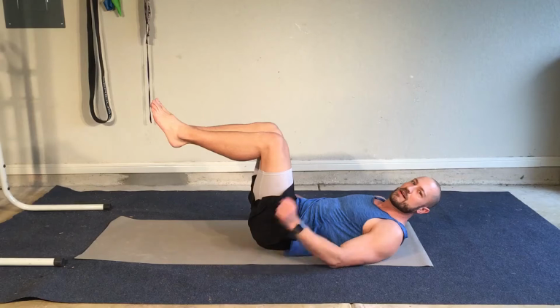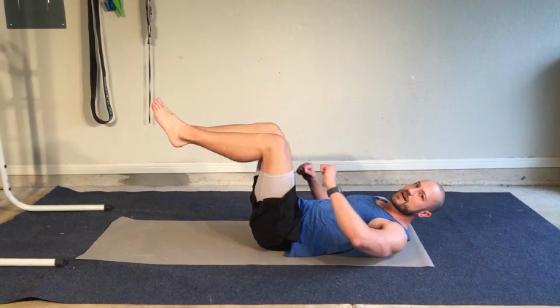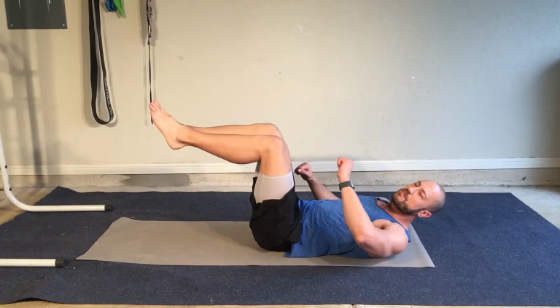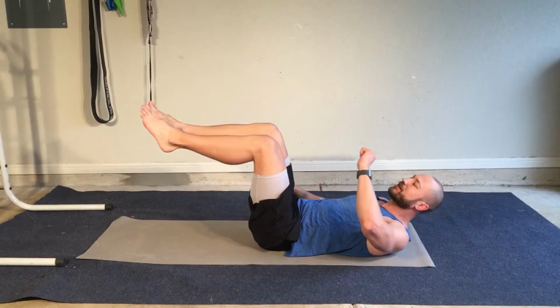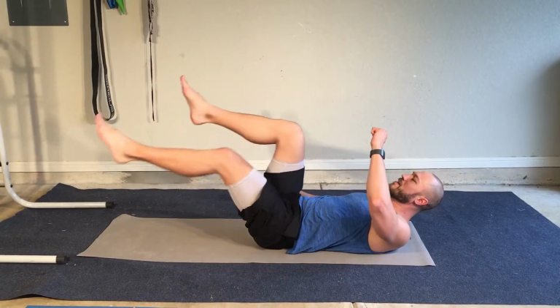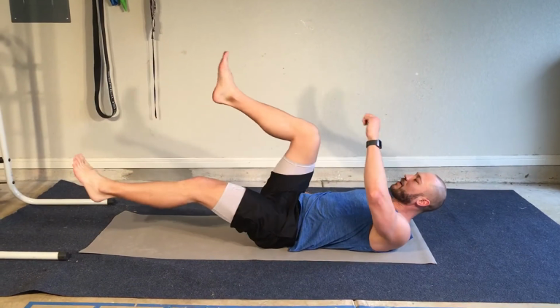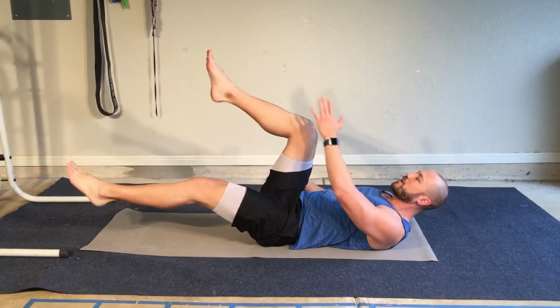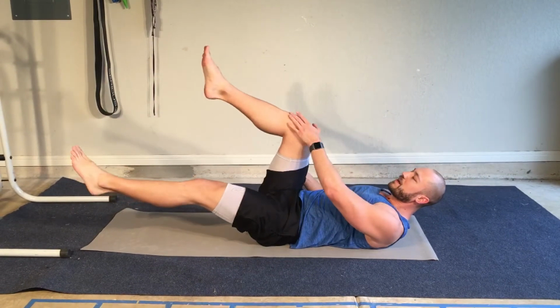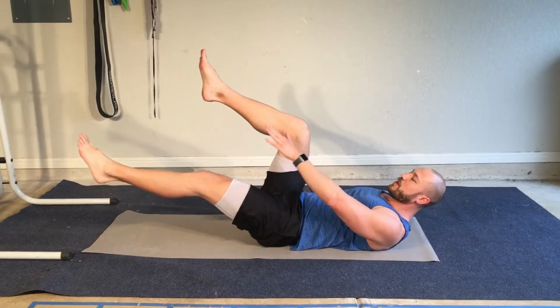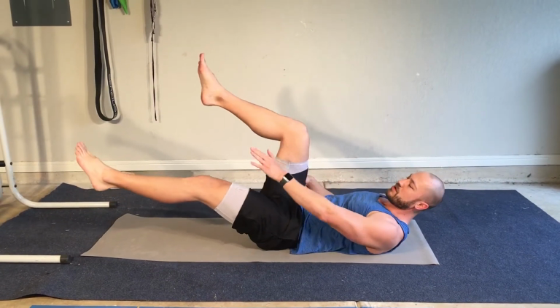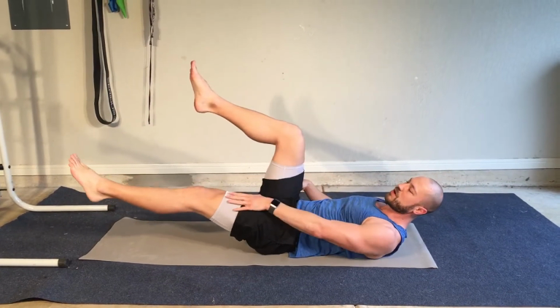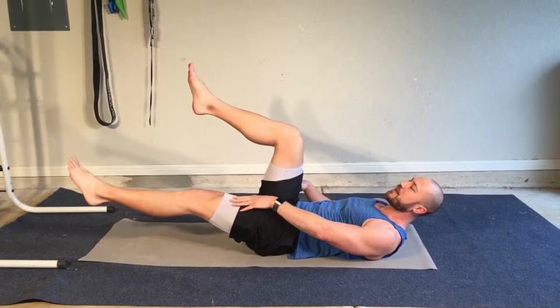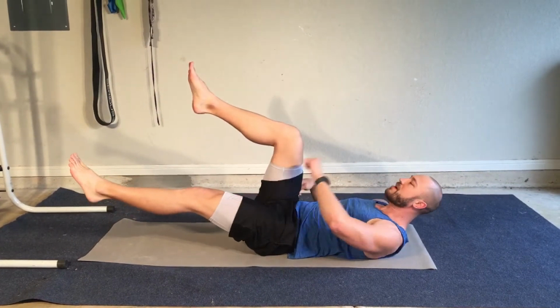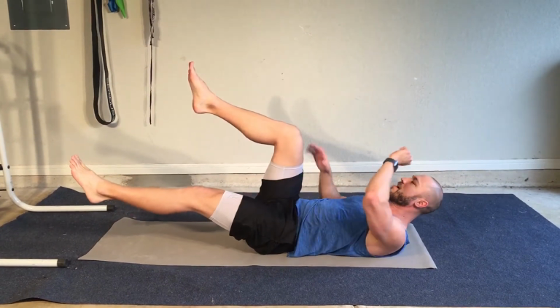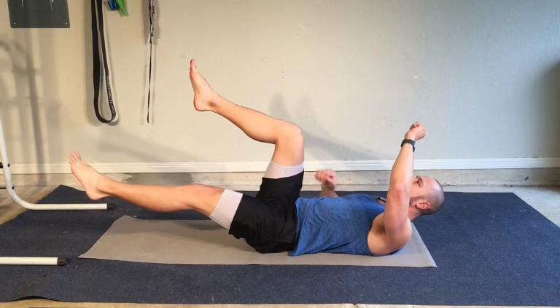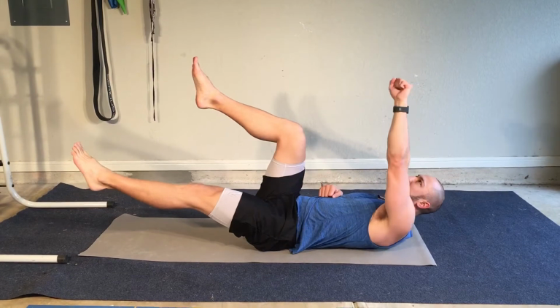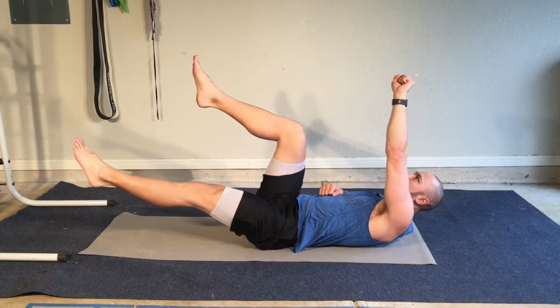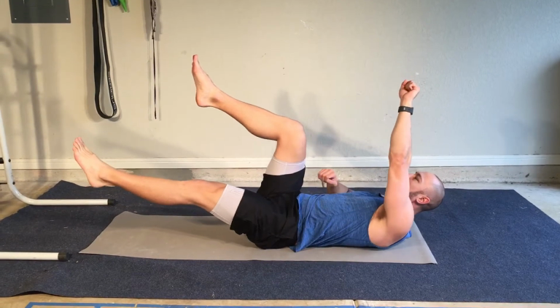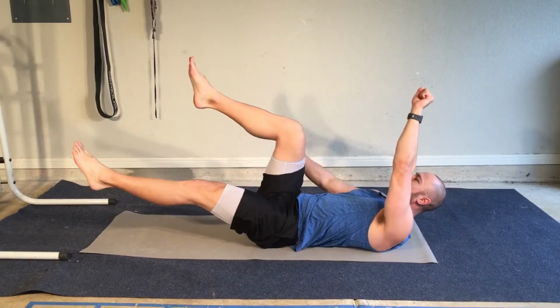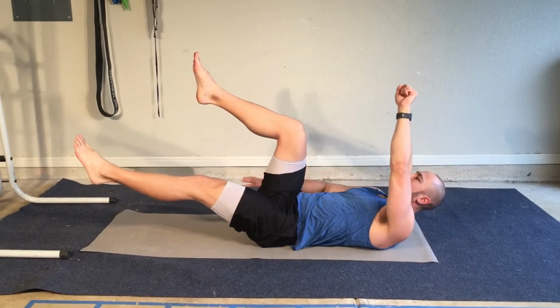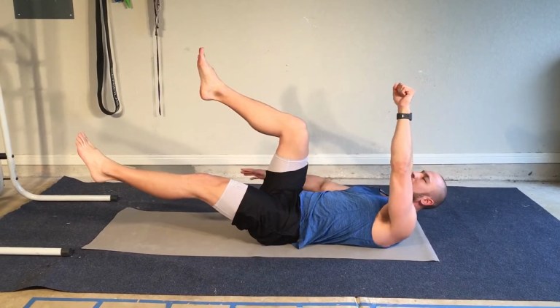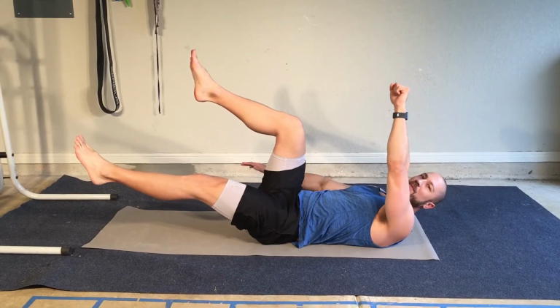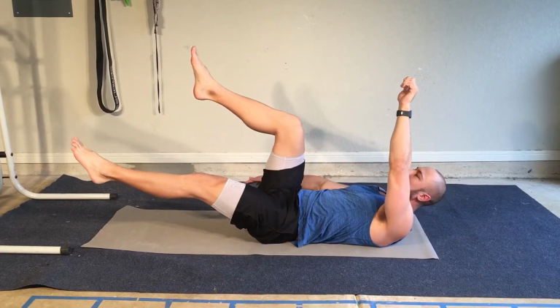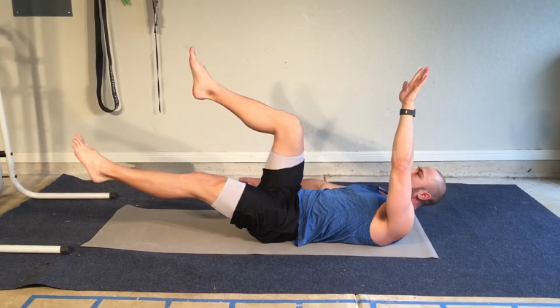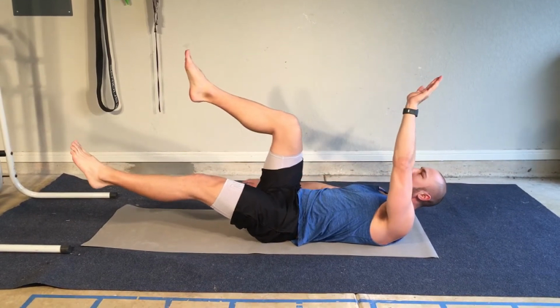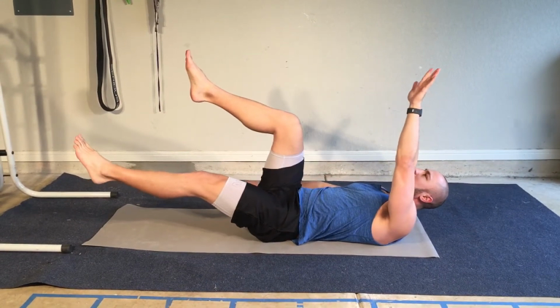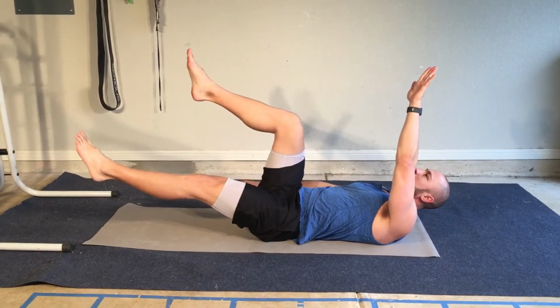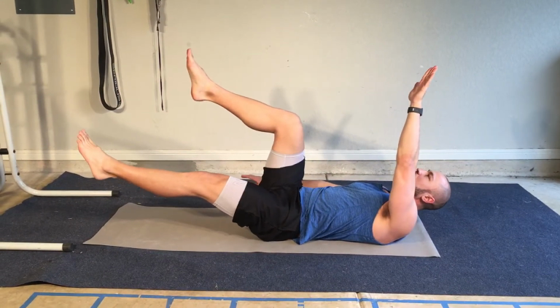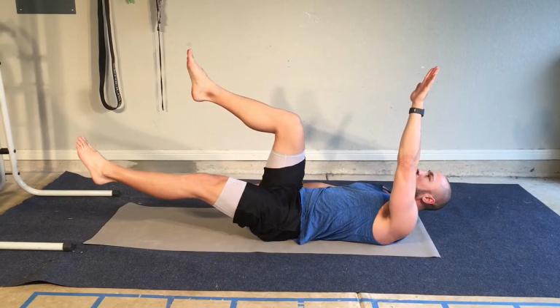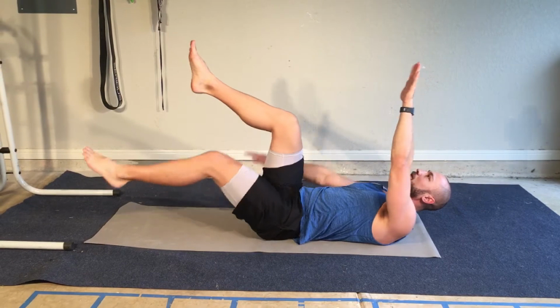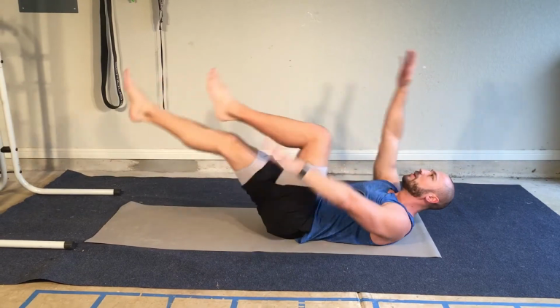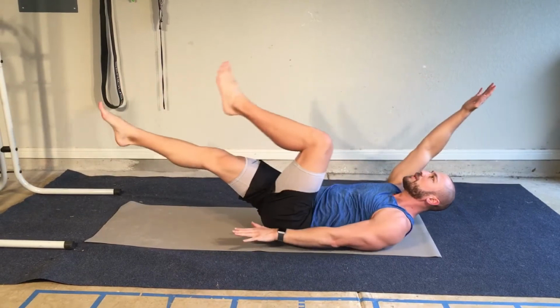All right, dying bugs. Got one leg up, one leg down, my opposite arm is up and opposite arm is down. Here I'm going to switch back and forth. Switch.